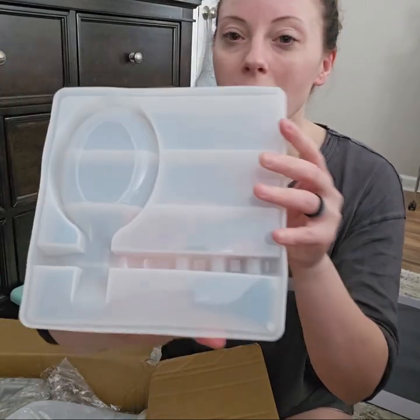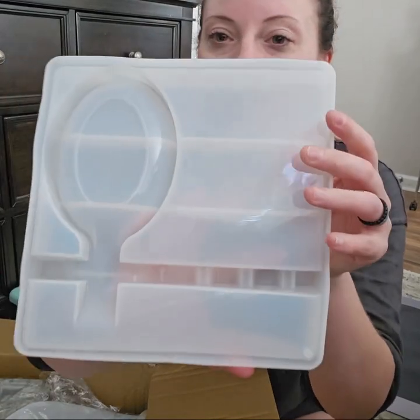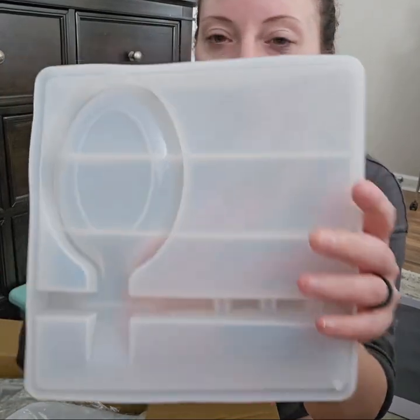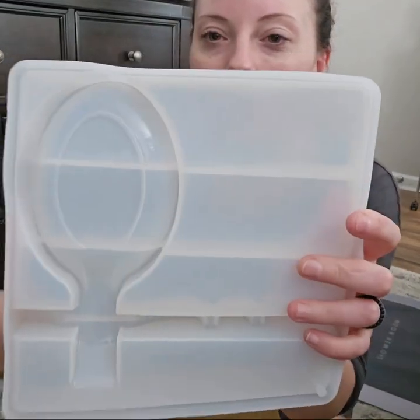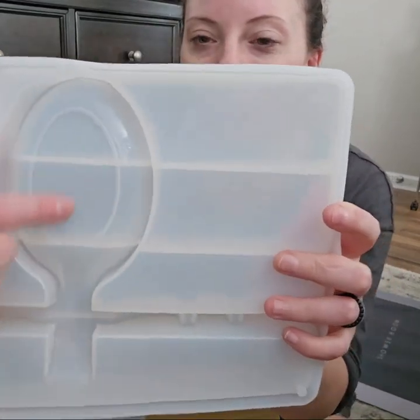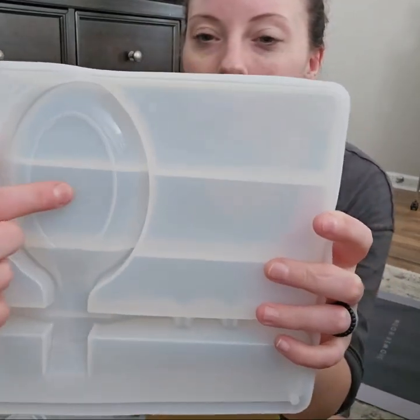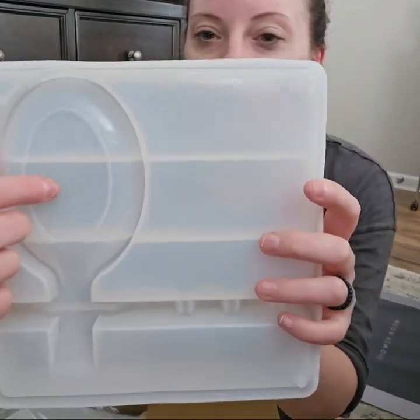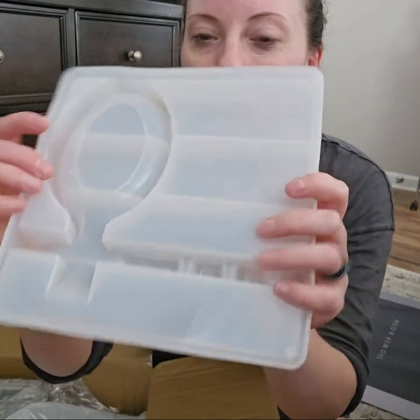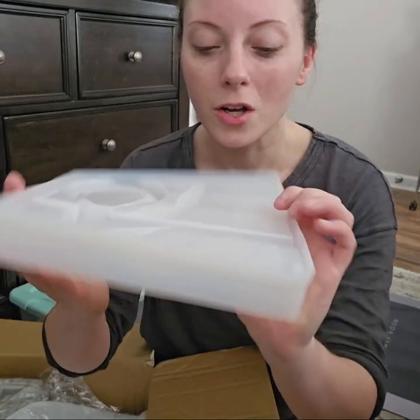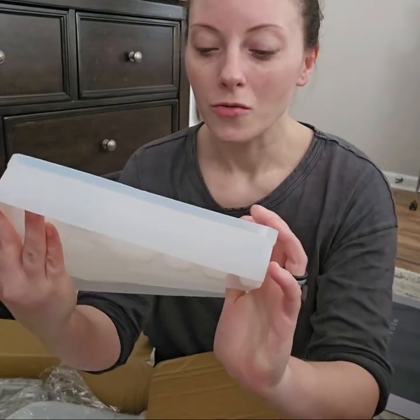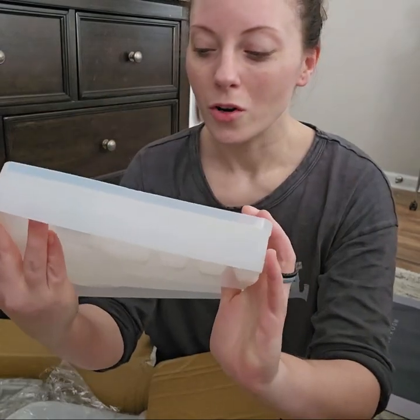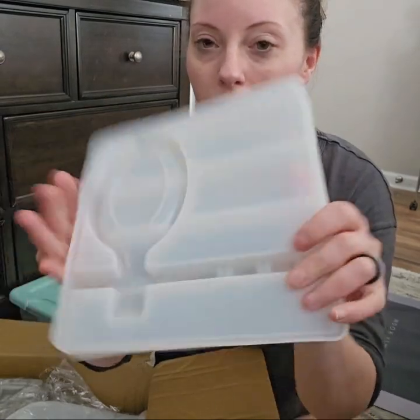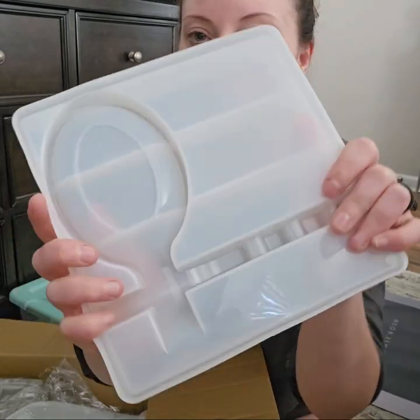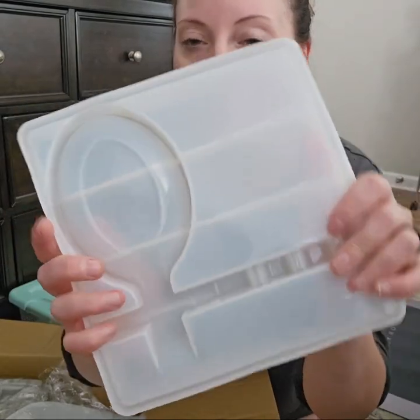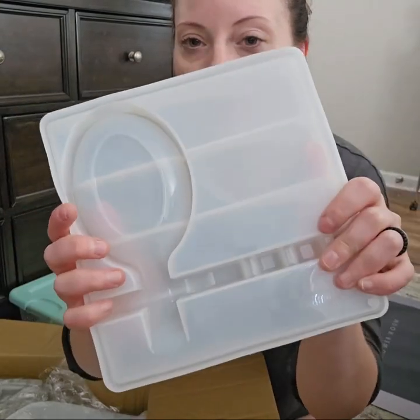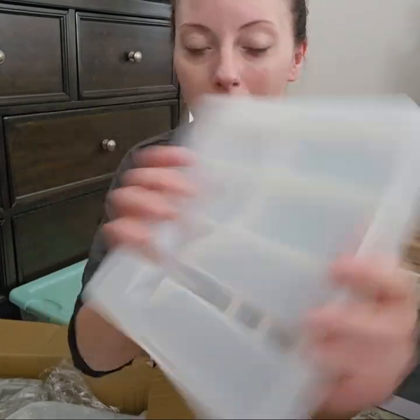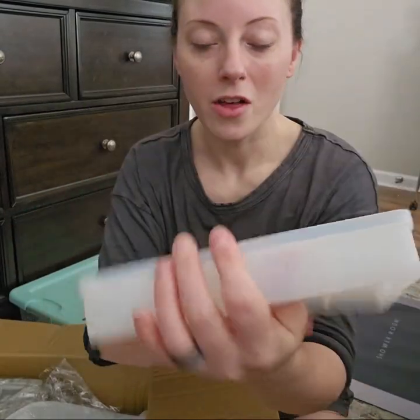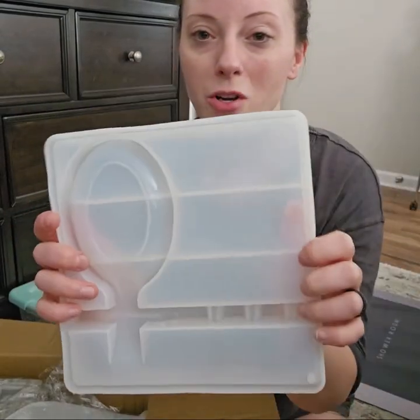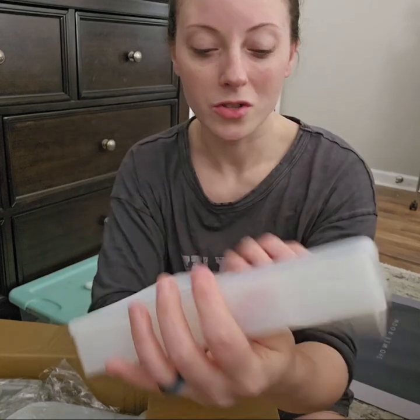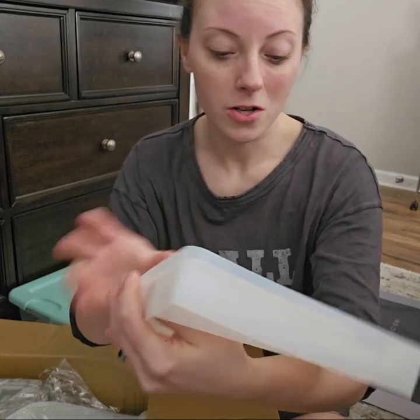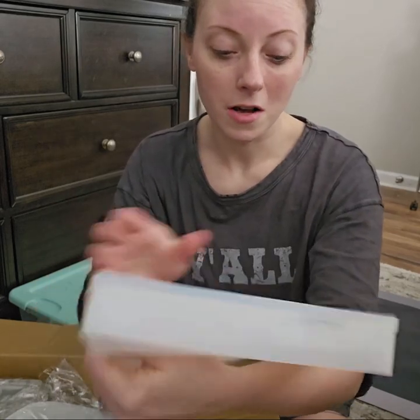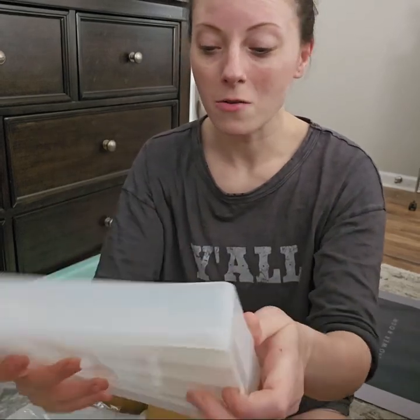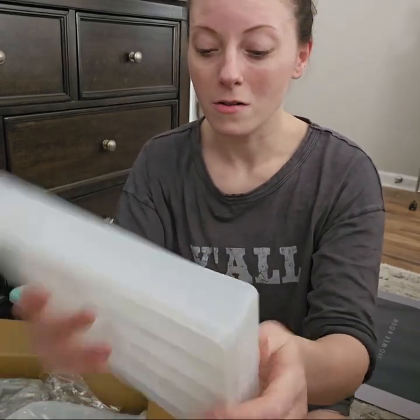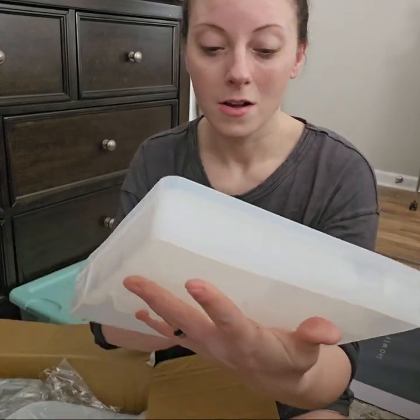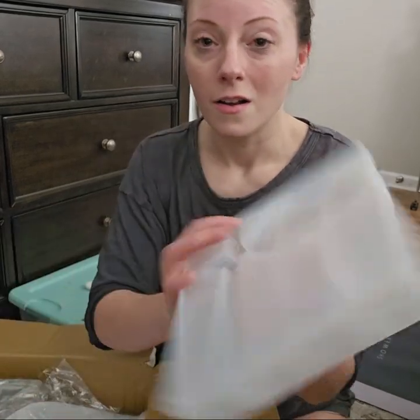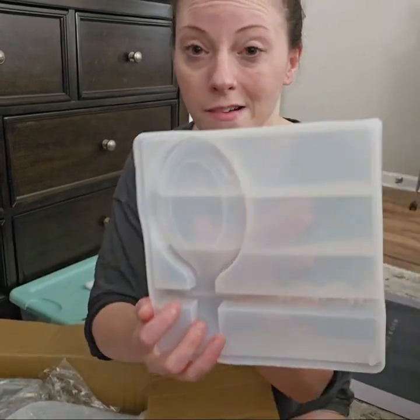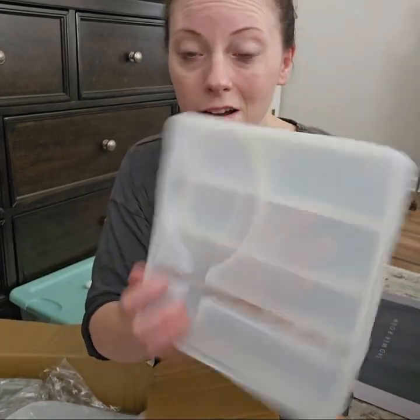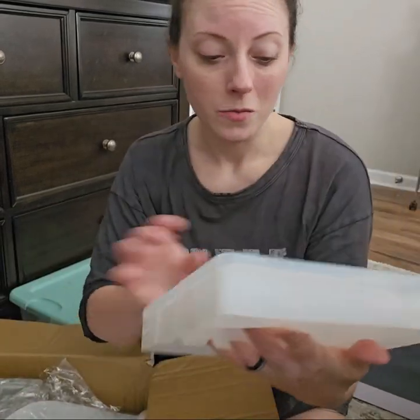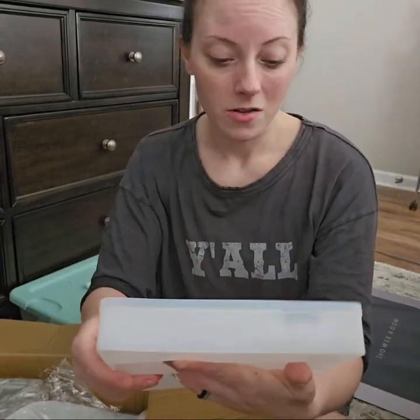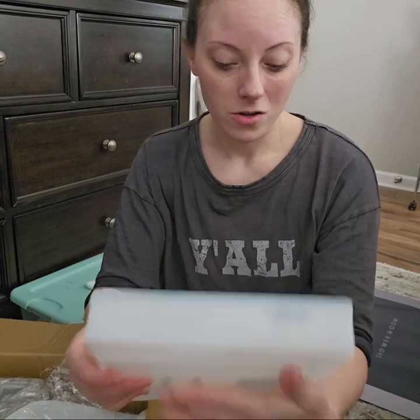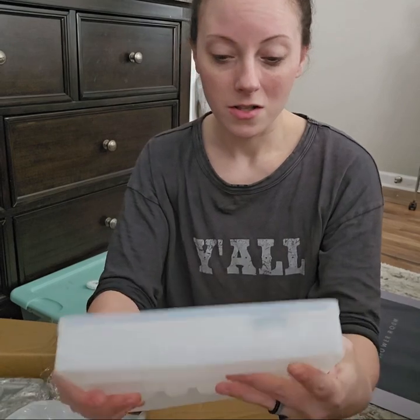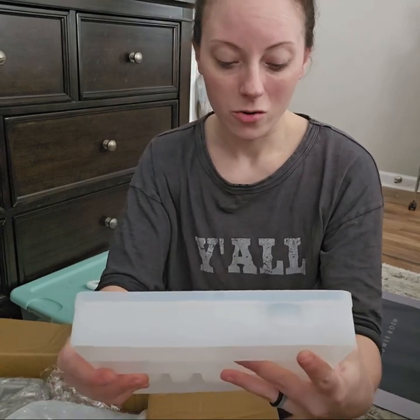So this is like one of those spoon holders for by your stove. I thought it was pretty cool. I'm going to make one, and I hope that it goes really well because this is pretty cool.